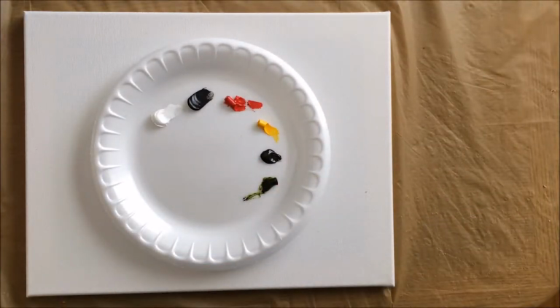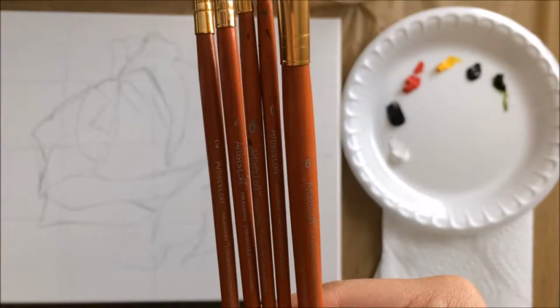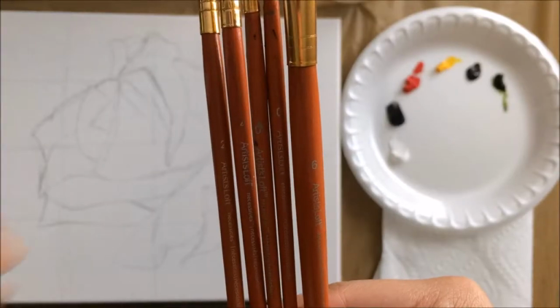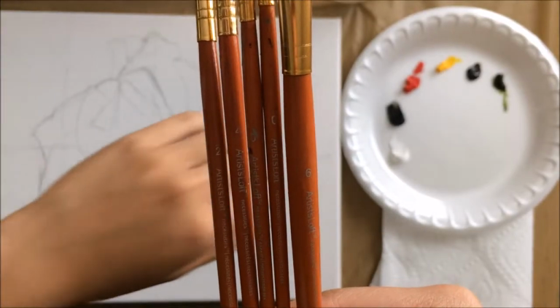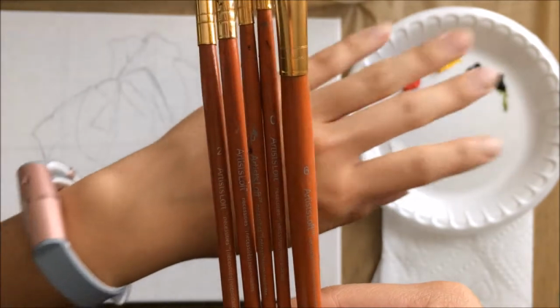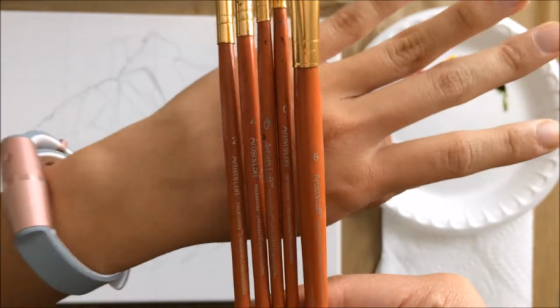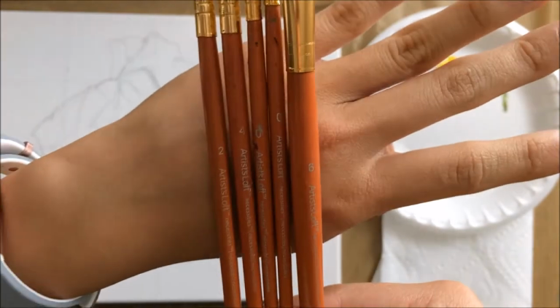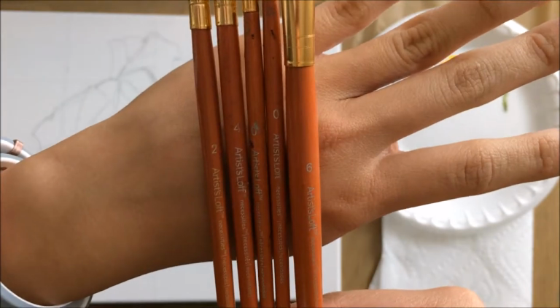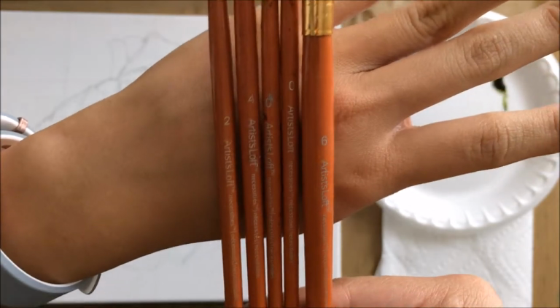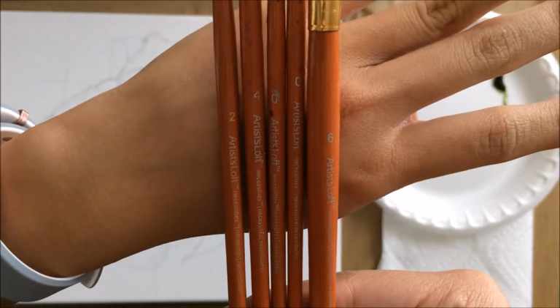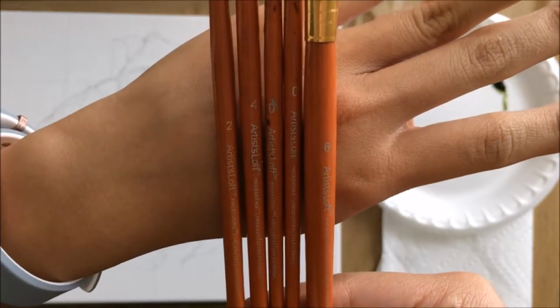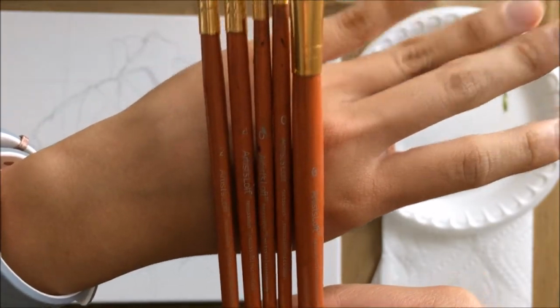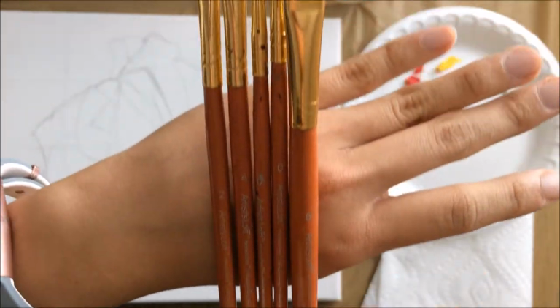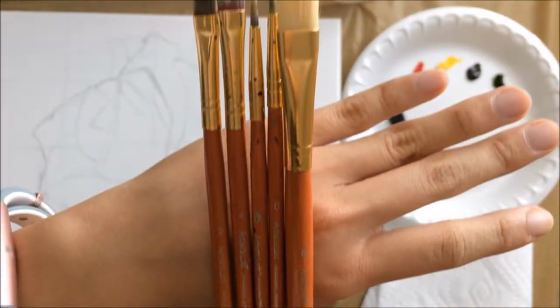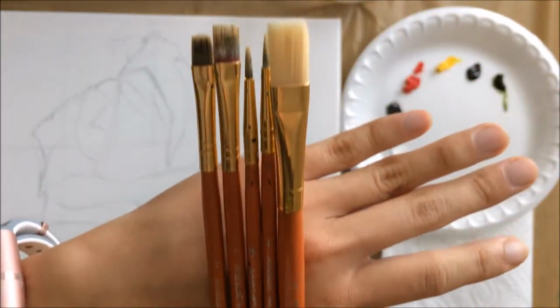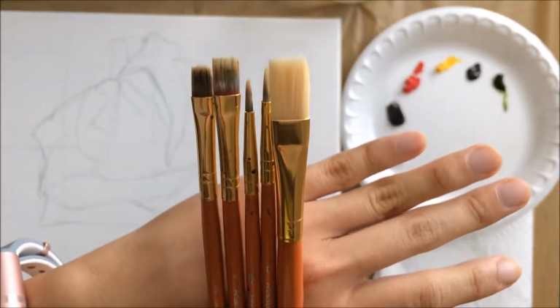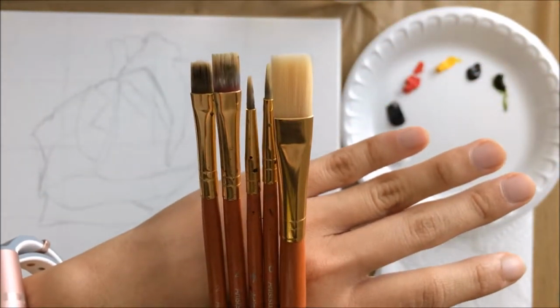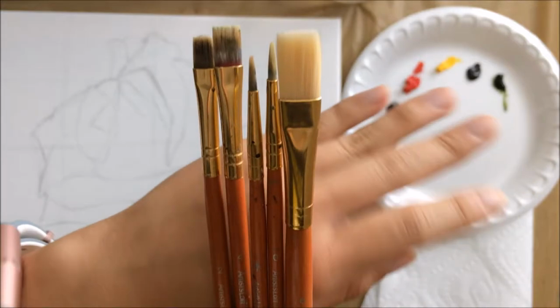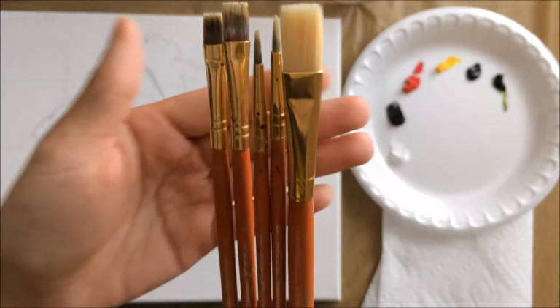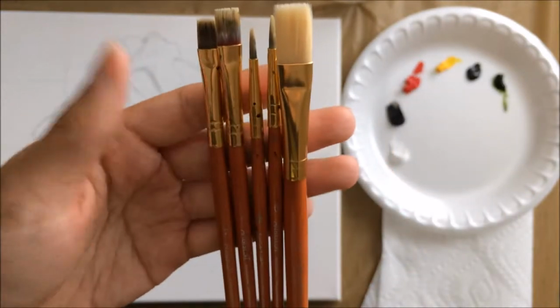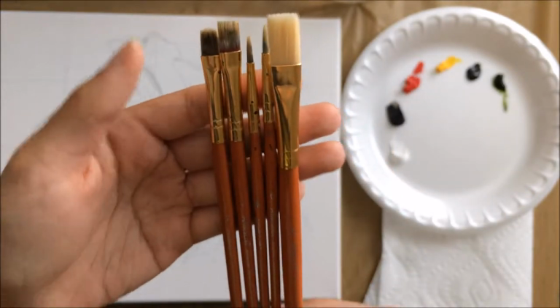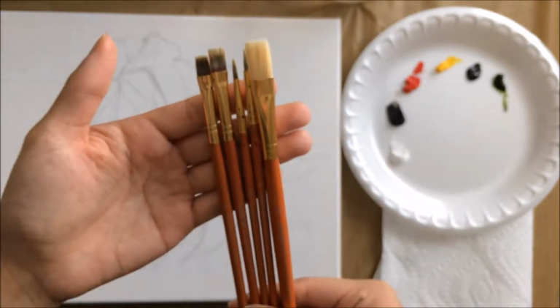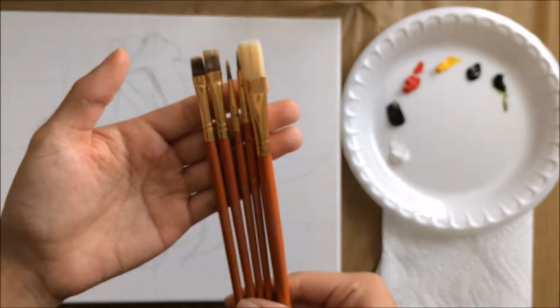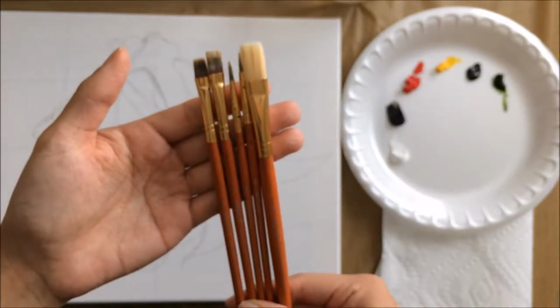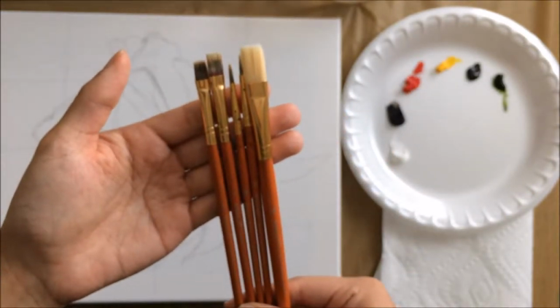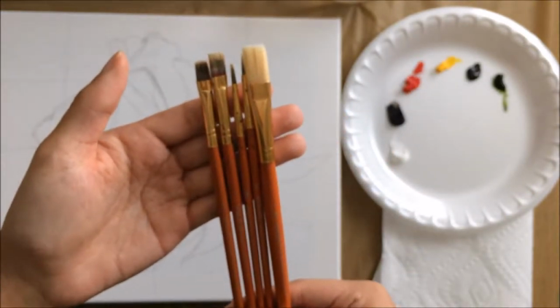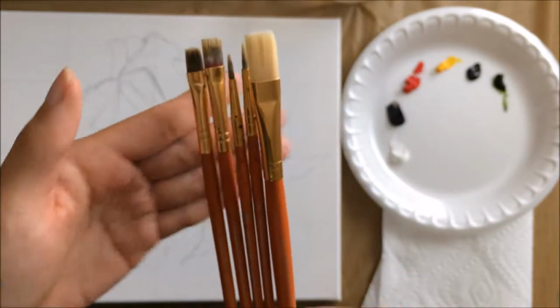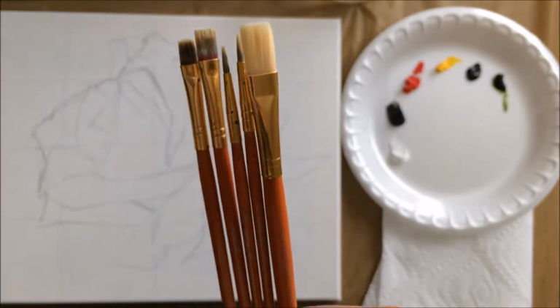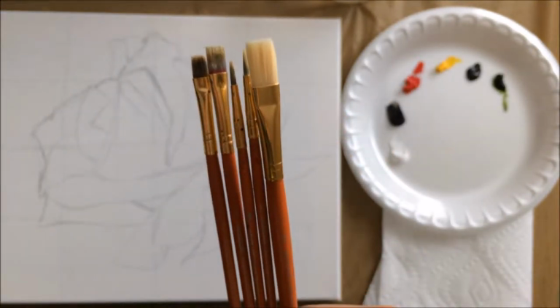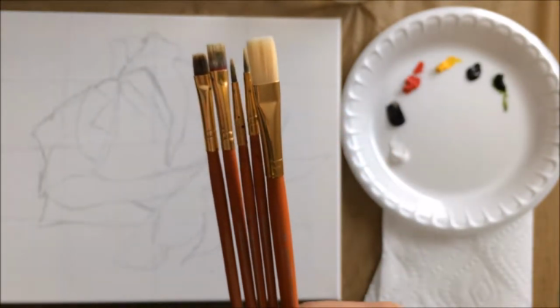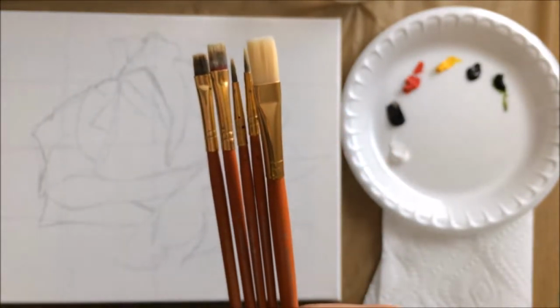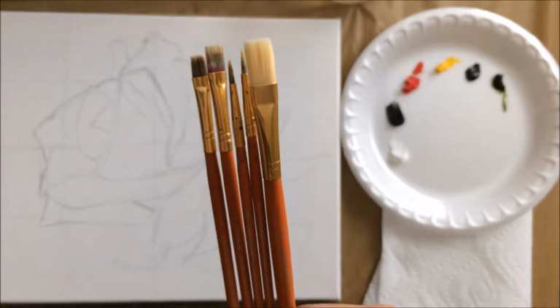I also picked up from Michaels the Artist Loft Super Value Brush Pack, which is the 50-piece for $5 — I think it's a really great deal. I used about 5 different brushes from that pack.